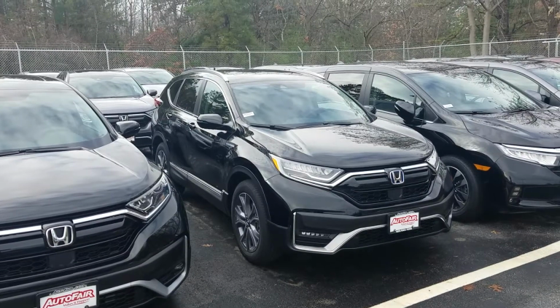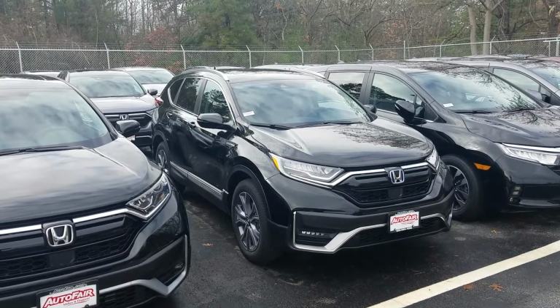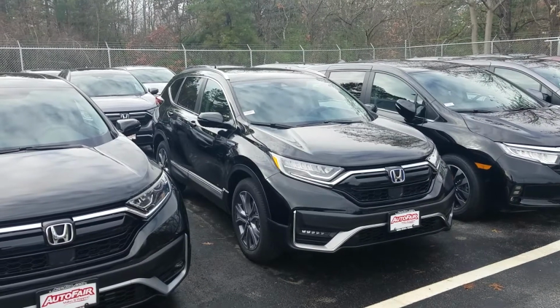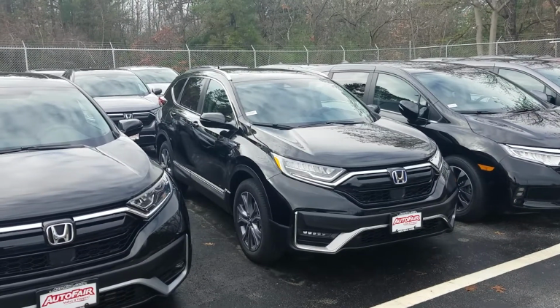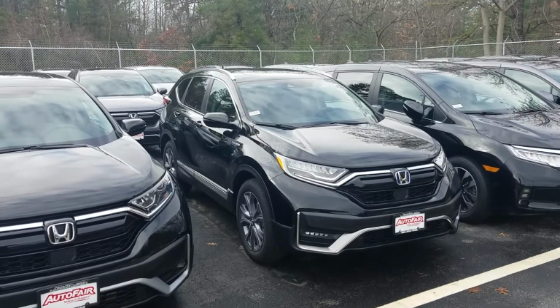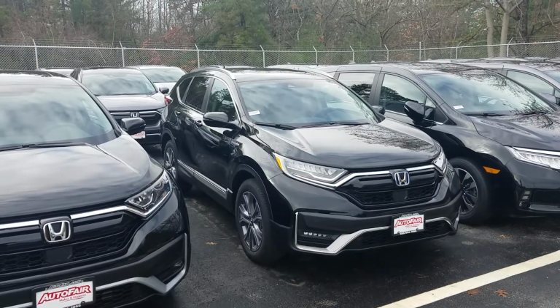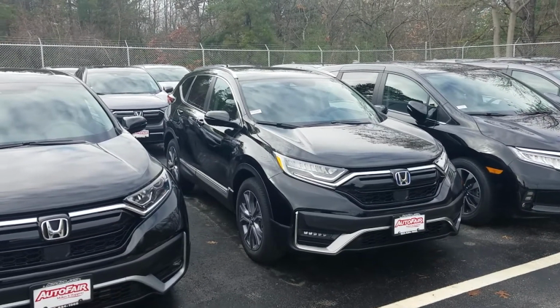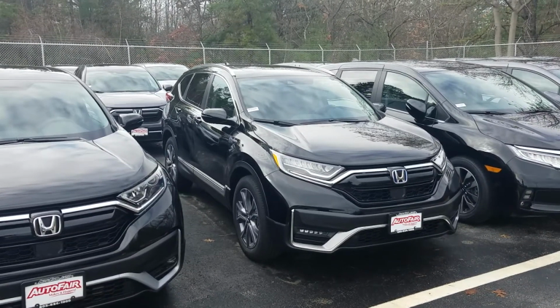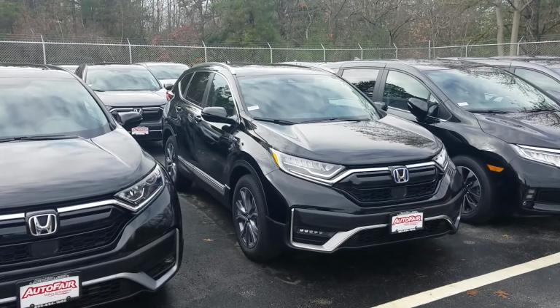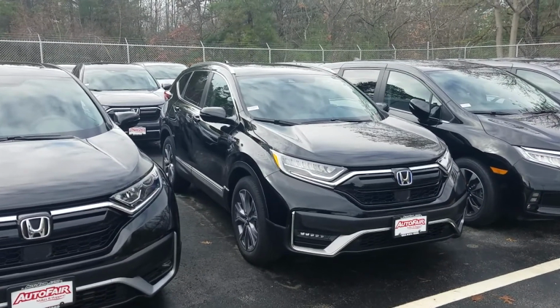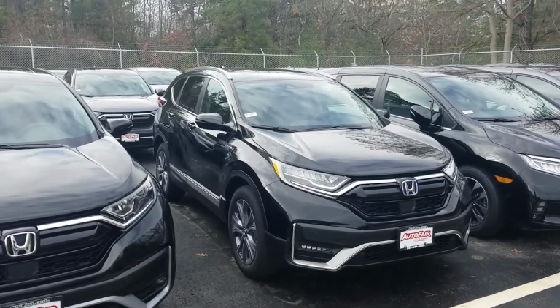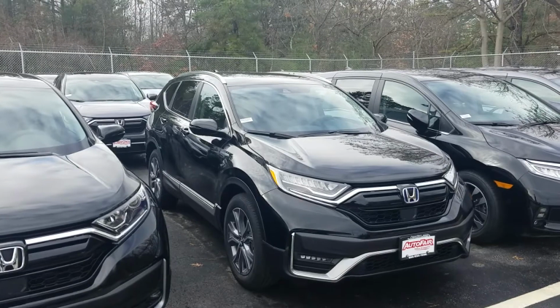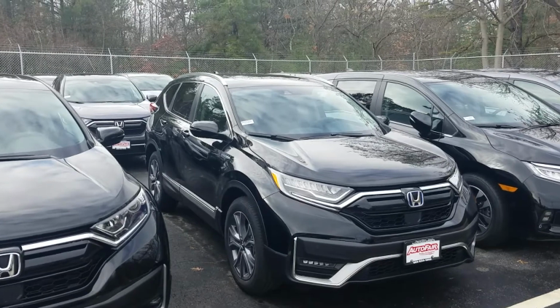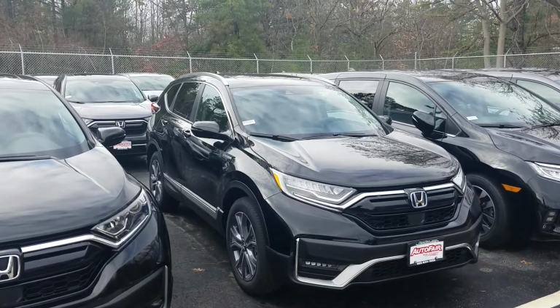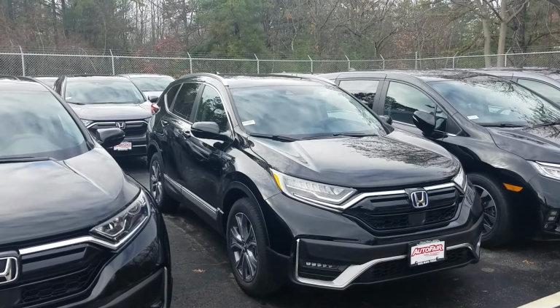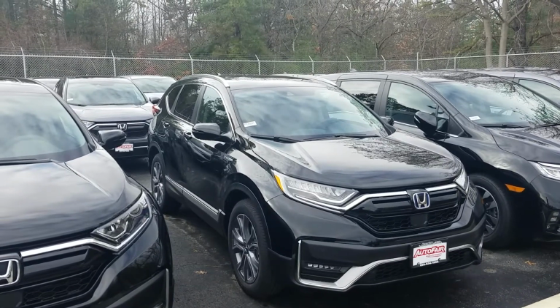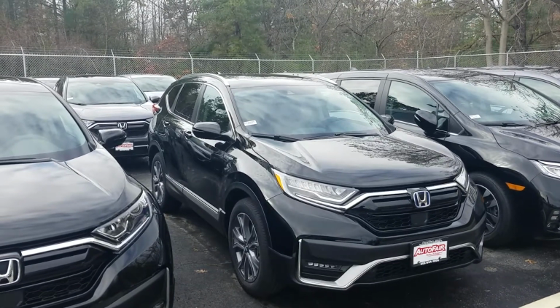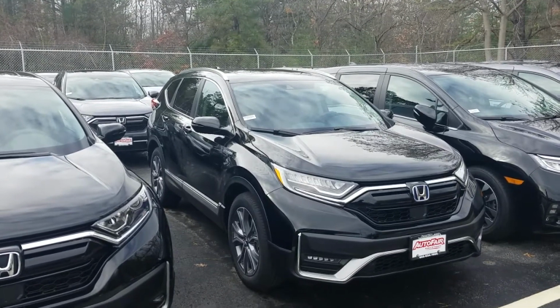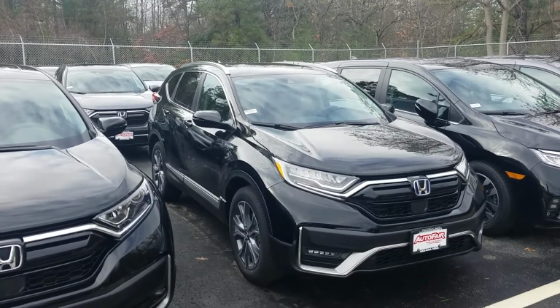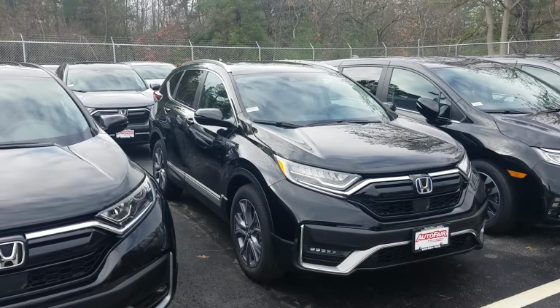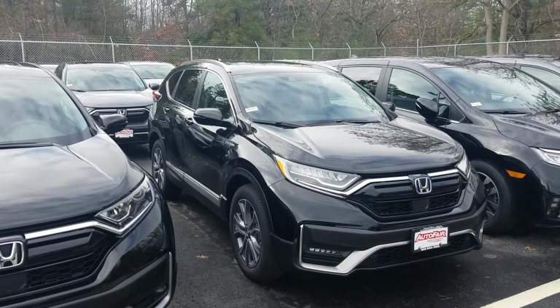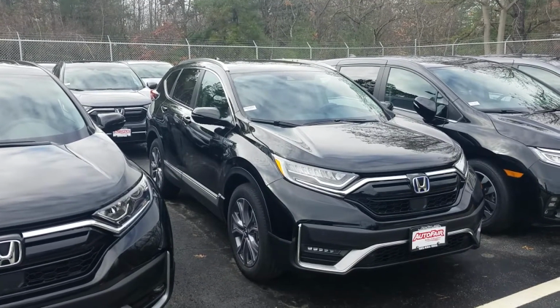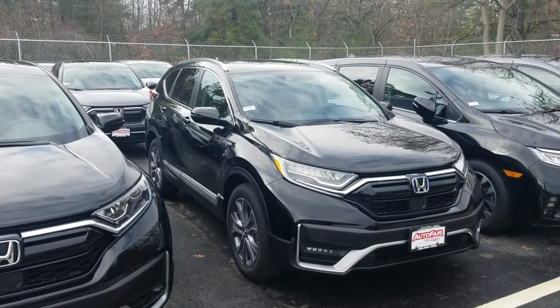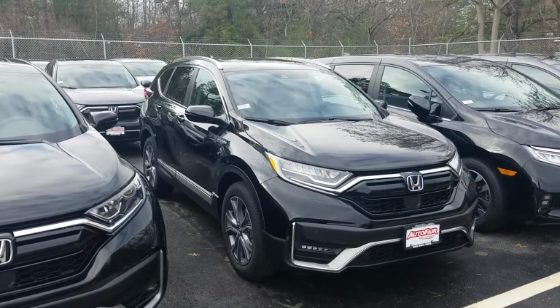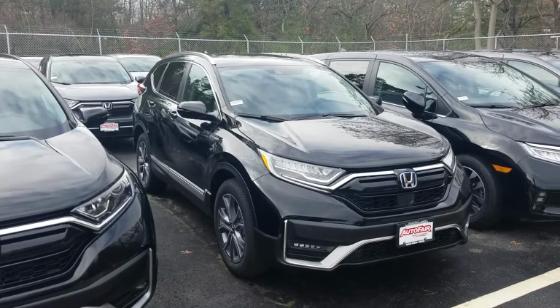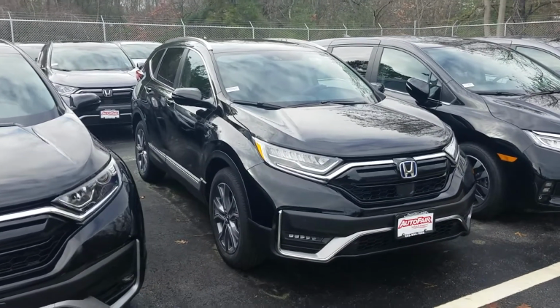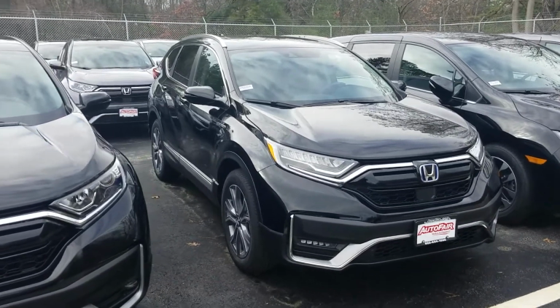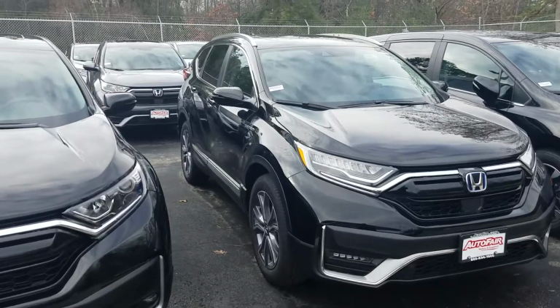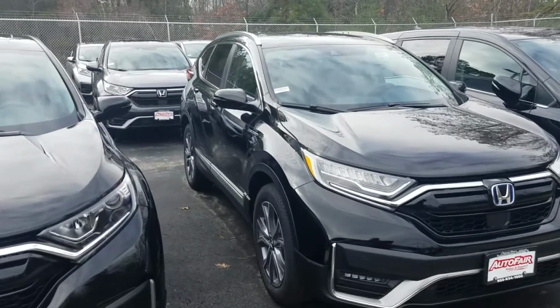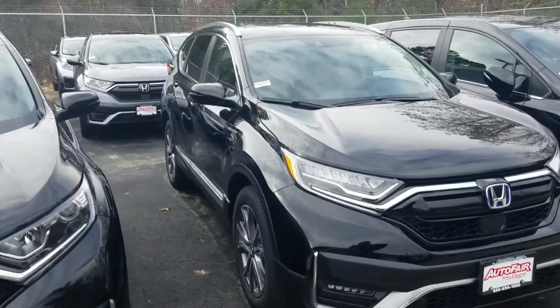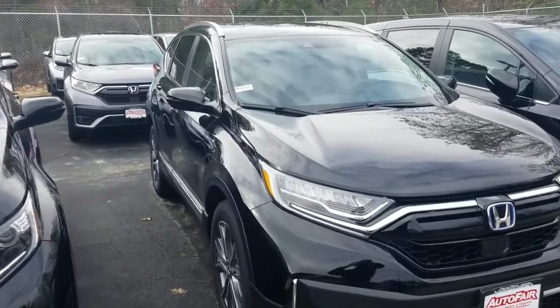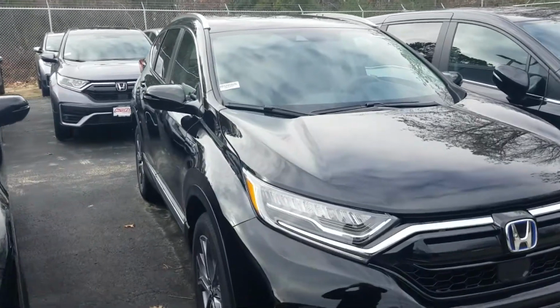Good morning, Mark. This is Jeff Reitinger with AutoFair Honda. I'm standing here with the 2020 CR-V Hybrid Touring. It's got all the bells and whistles in it, so let's get started right away because there's a lot to go over.